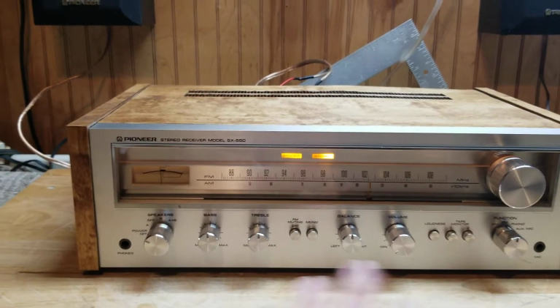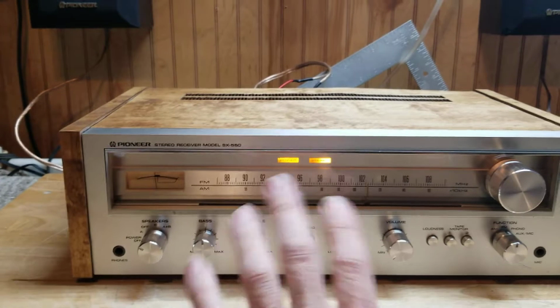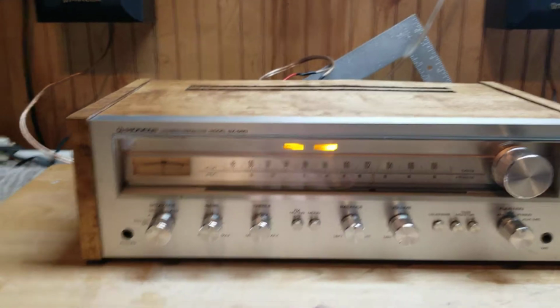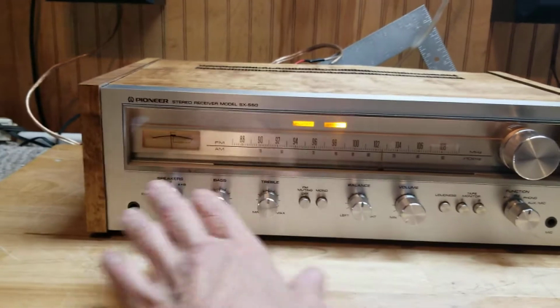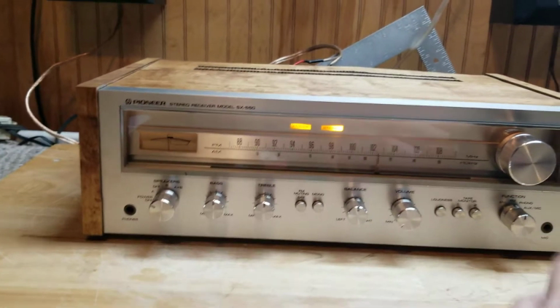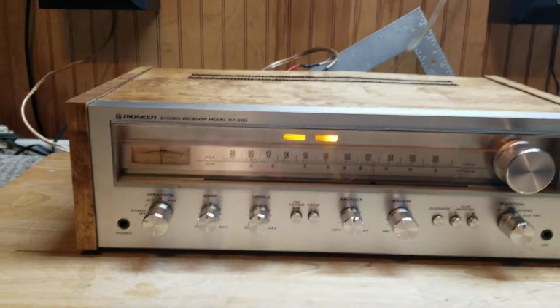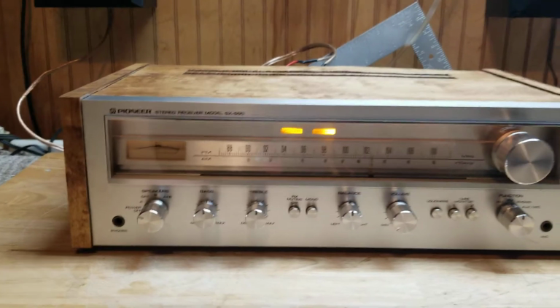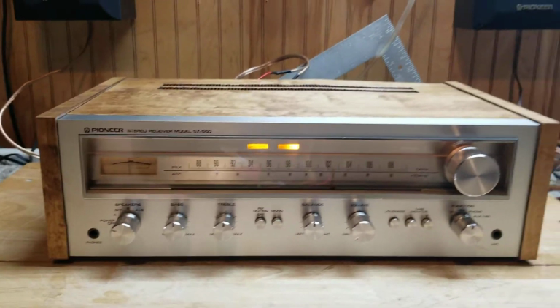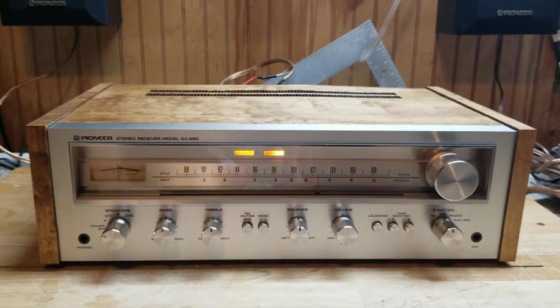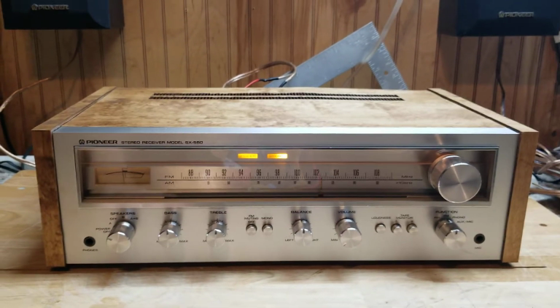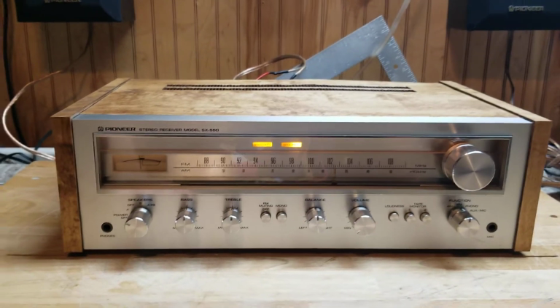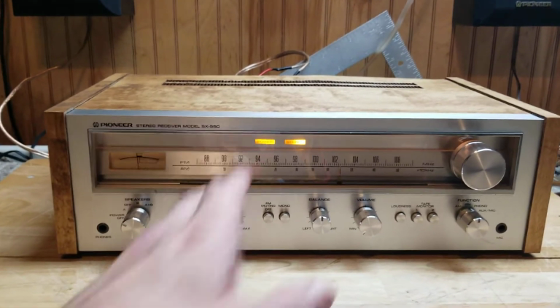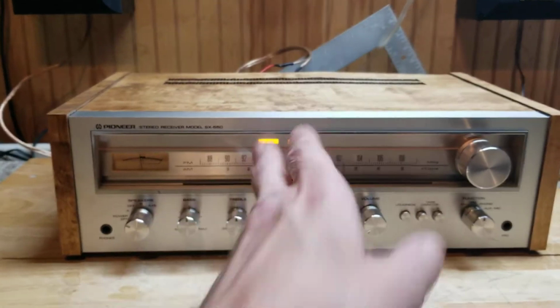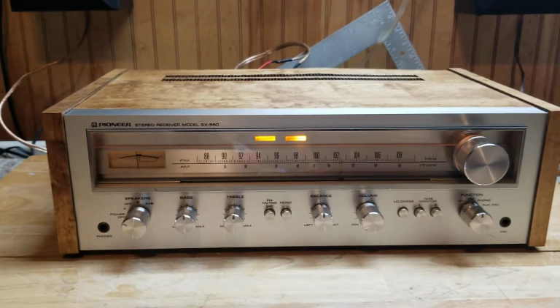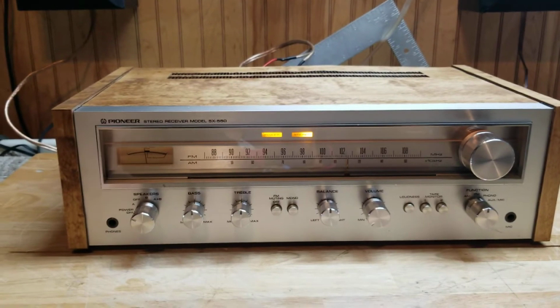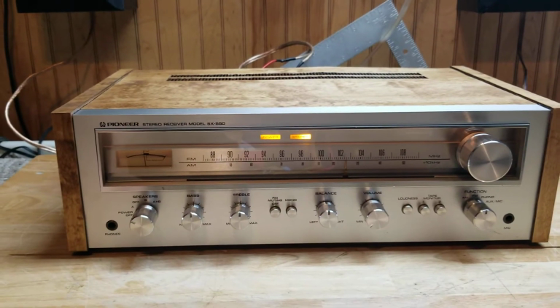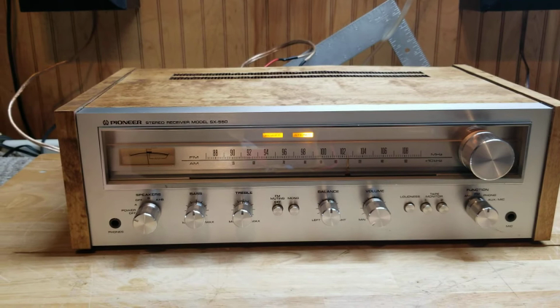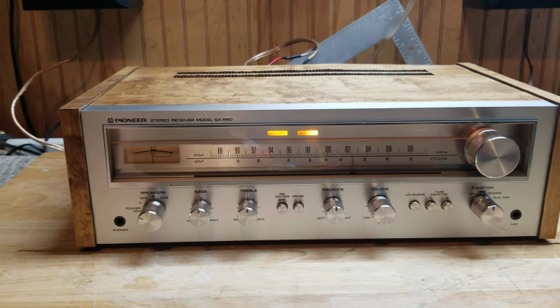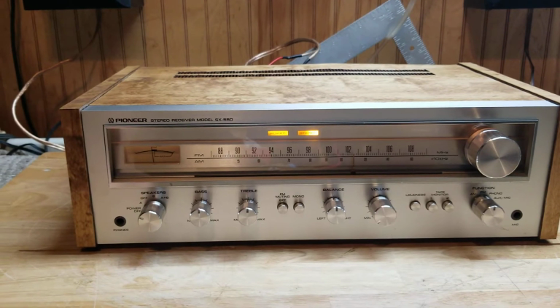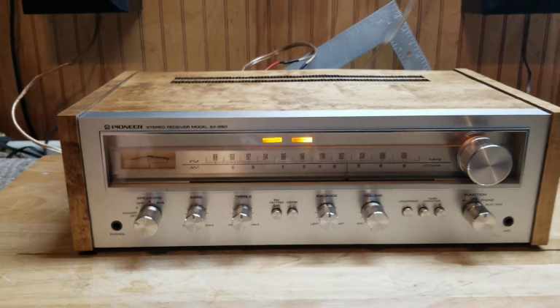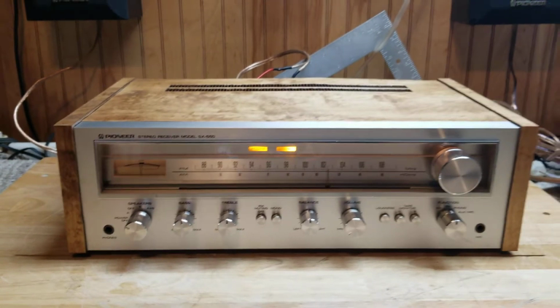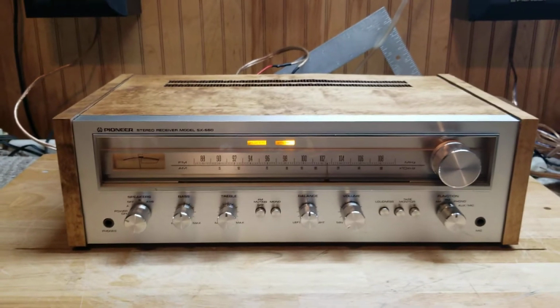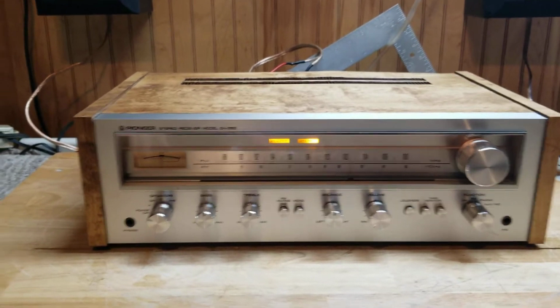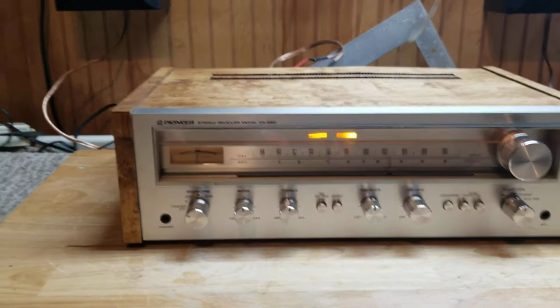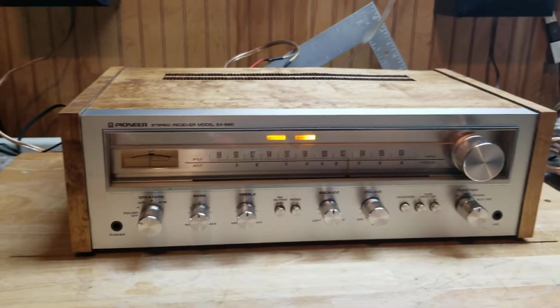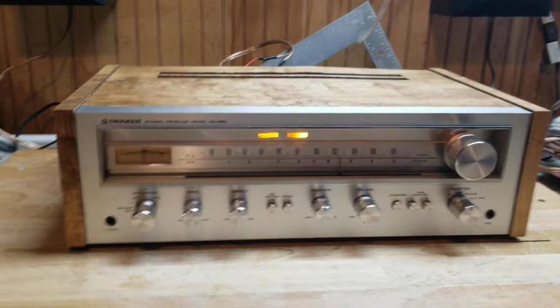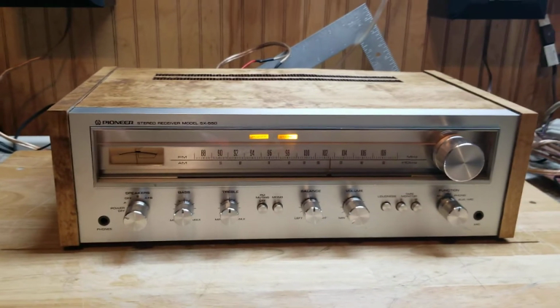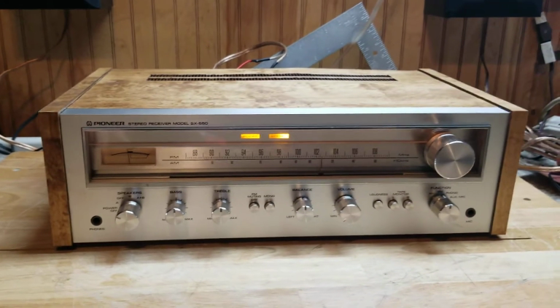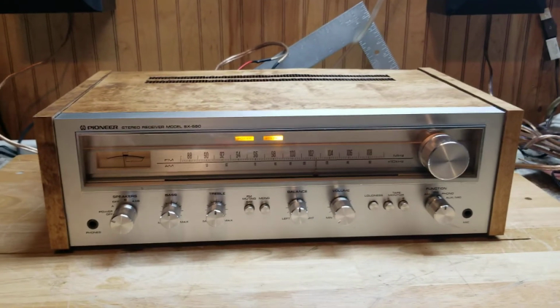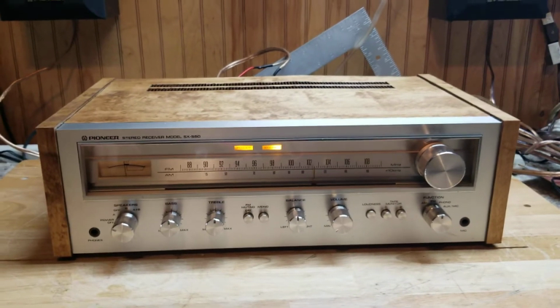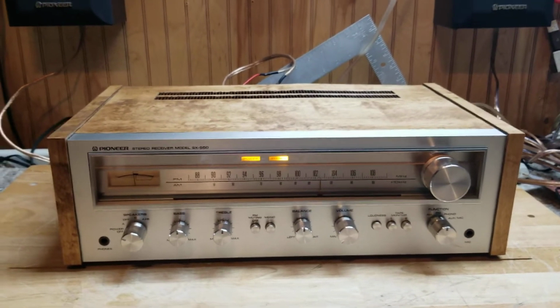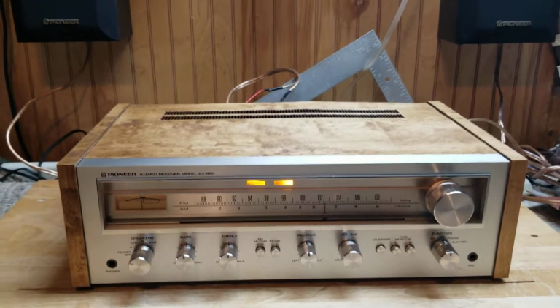I completely ripped it apart. All the controls had to go through an ultrasonic cleanser. Part of the board is recapped with high-grade components and so on. You can see all that in the other videos, but I just didn't like the way the cabinet looked.